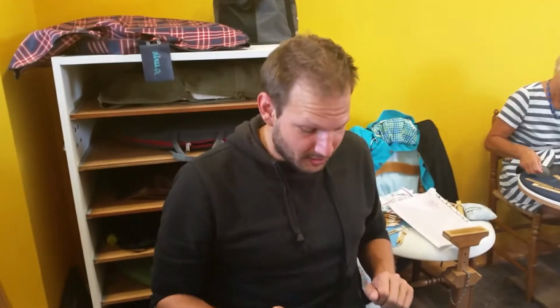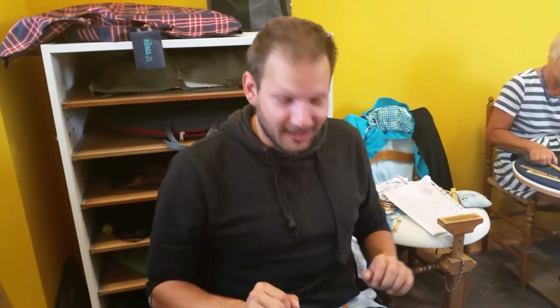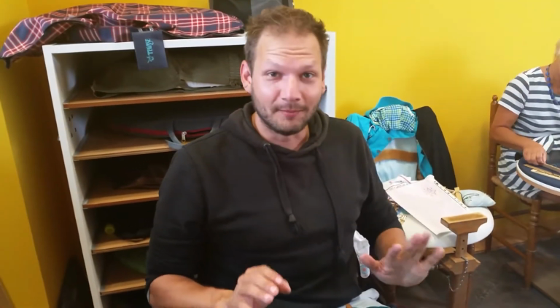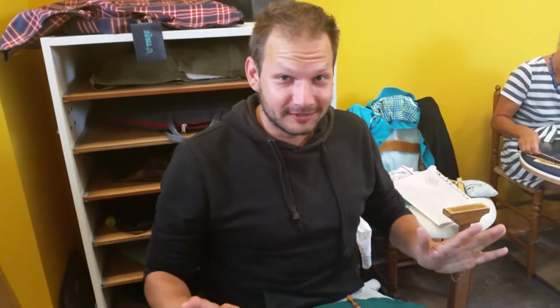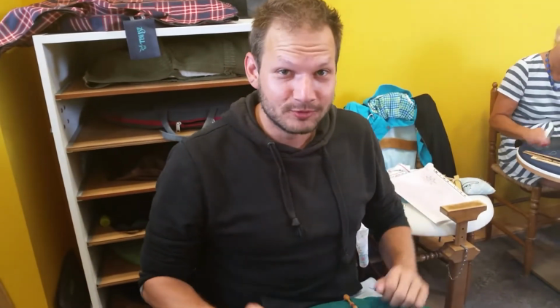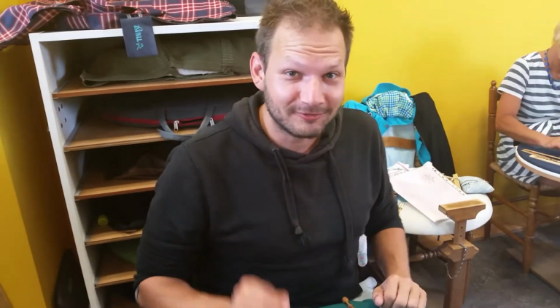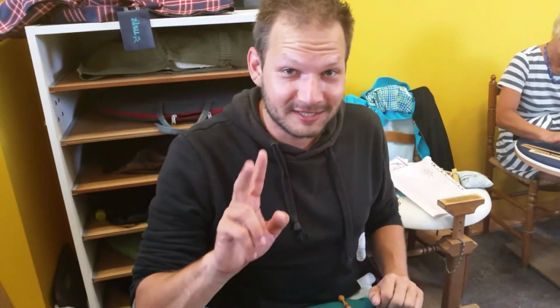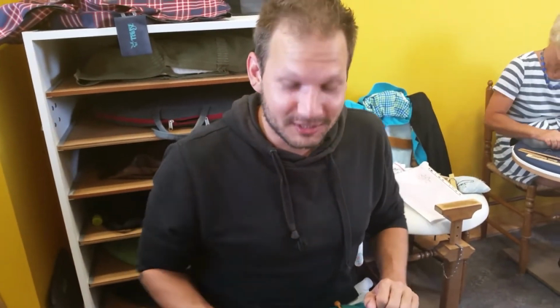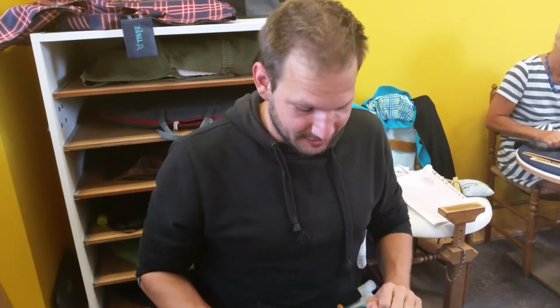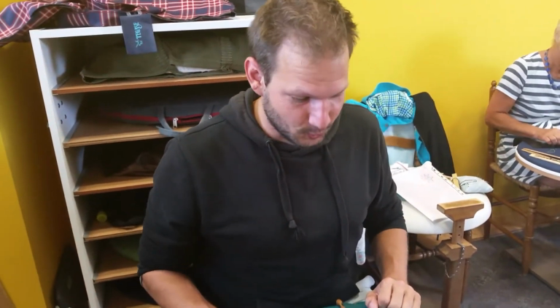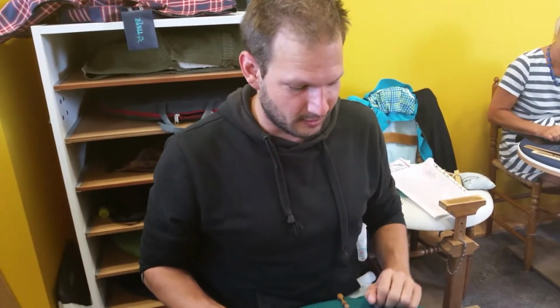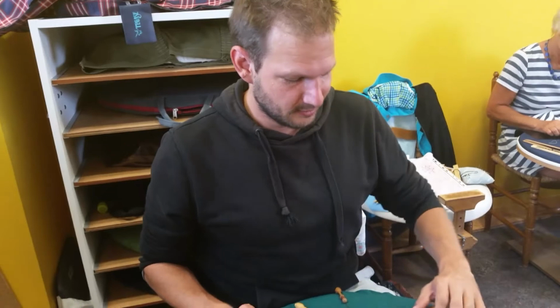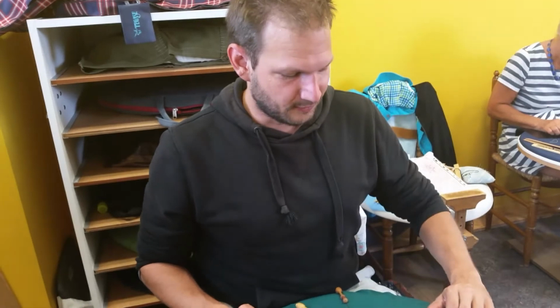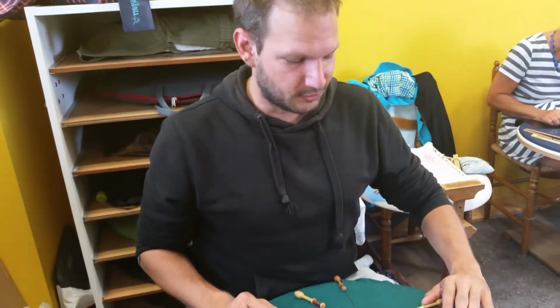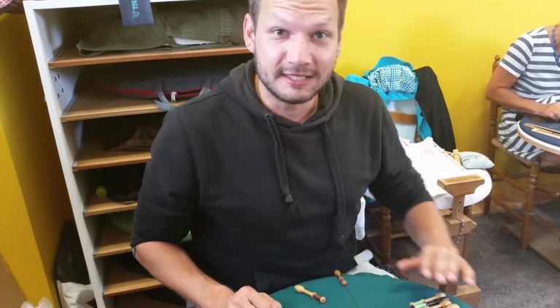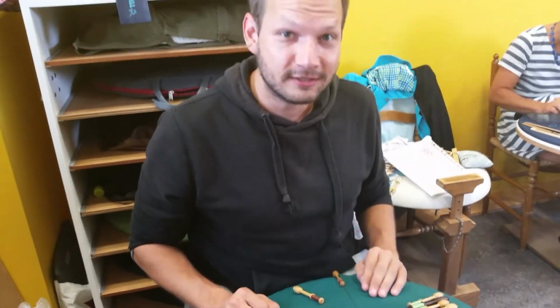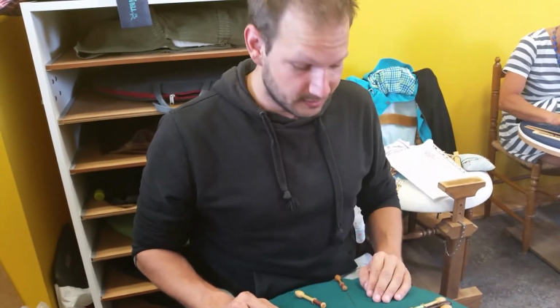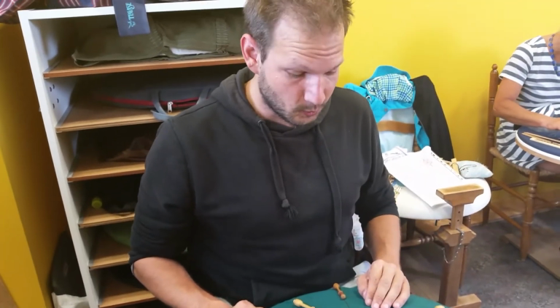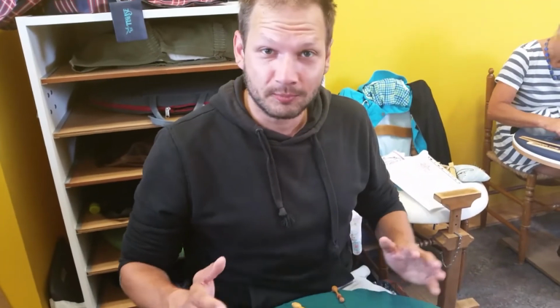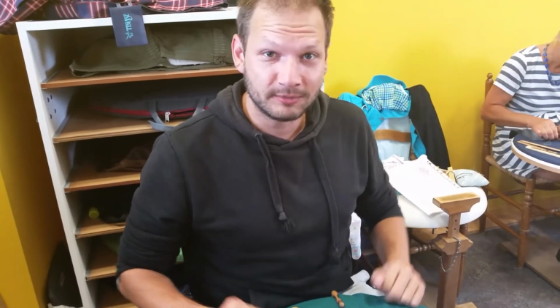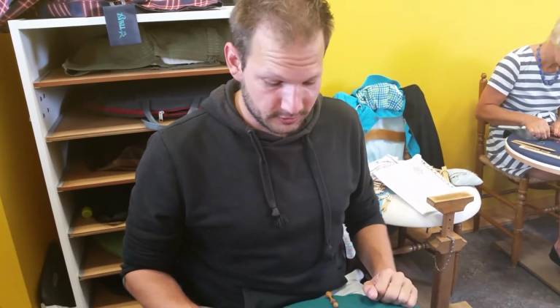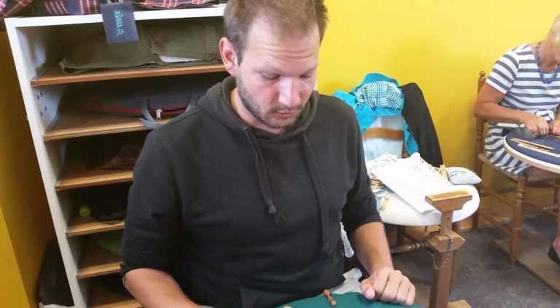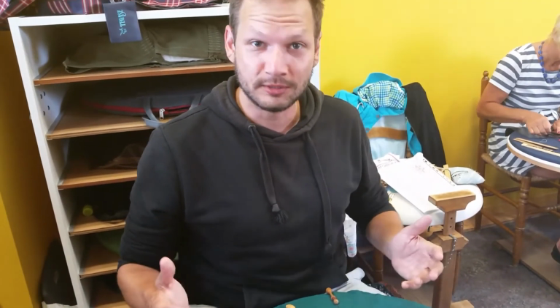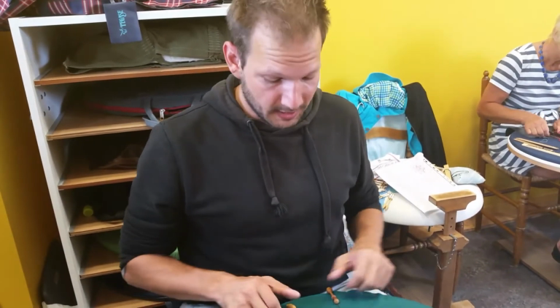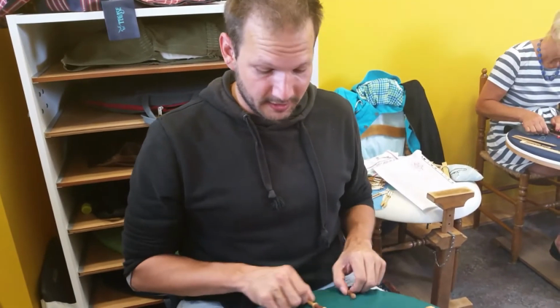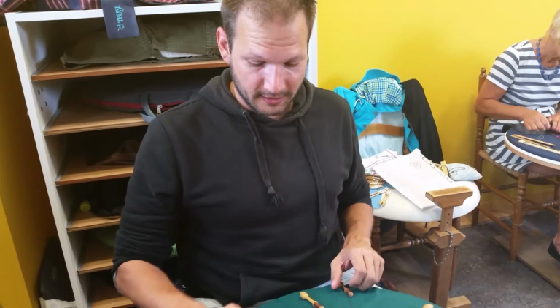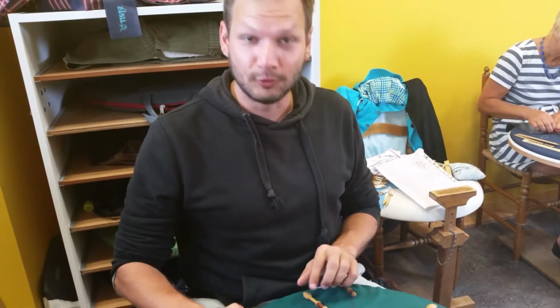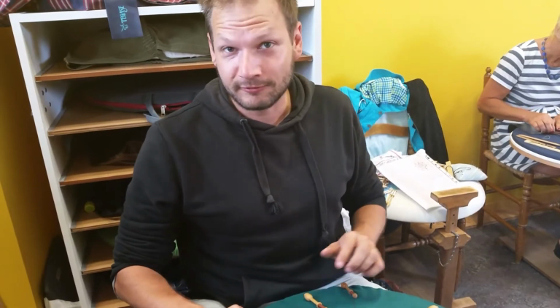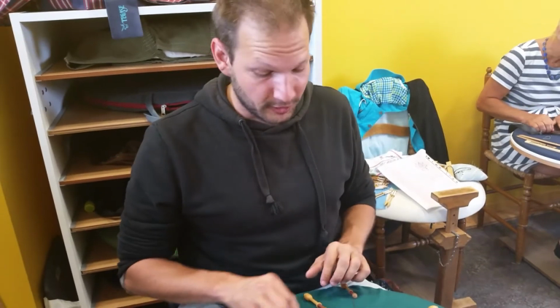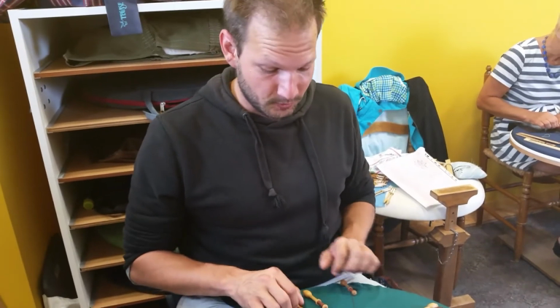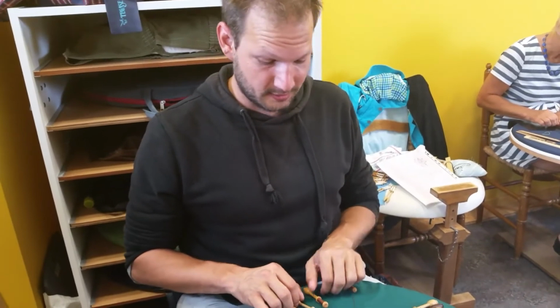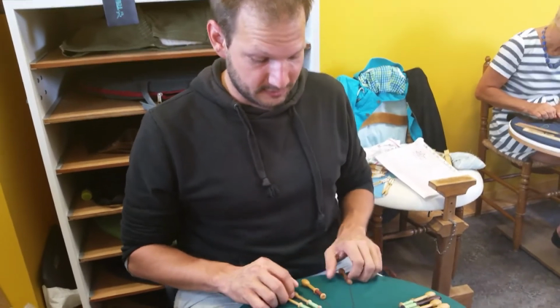I'm in Bruges and for my second mission I had to find the lace workshop here in Bruges — our own museum. And I have to learn how to make lace.